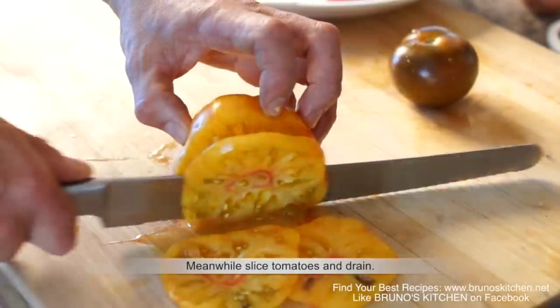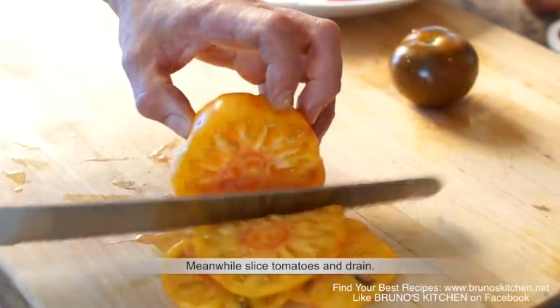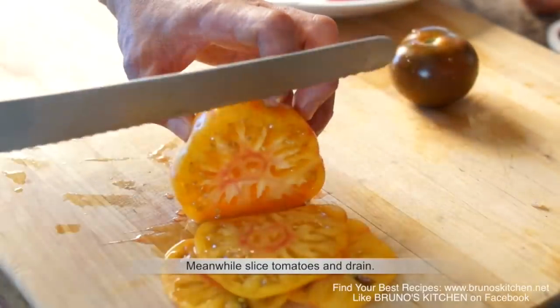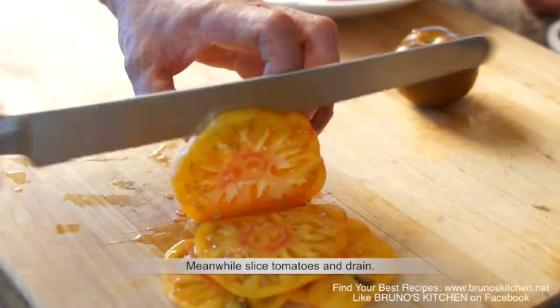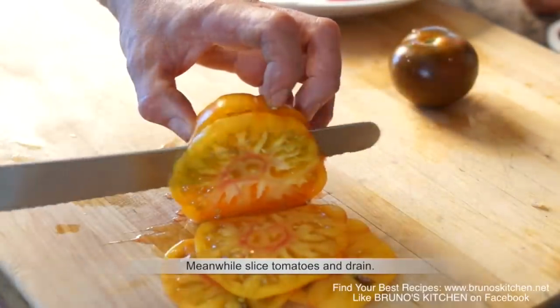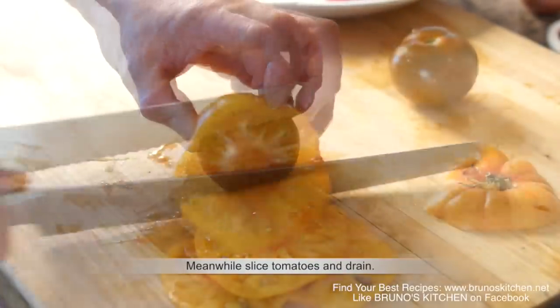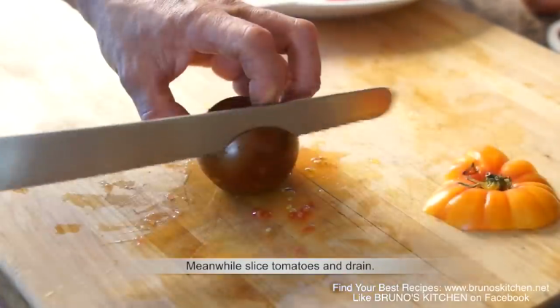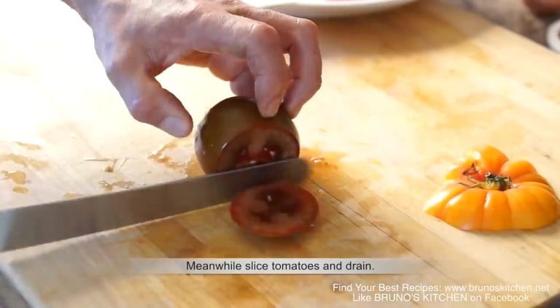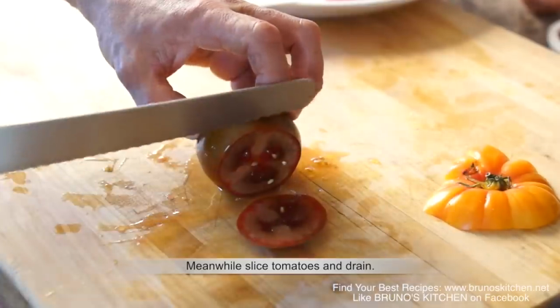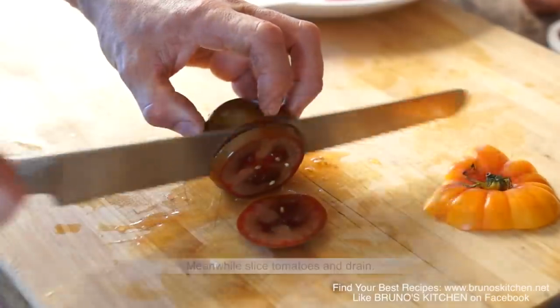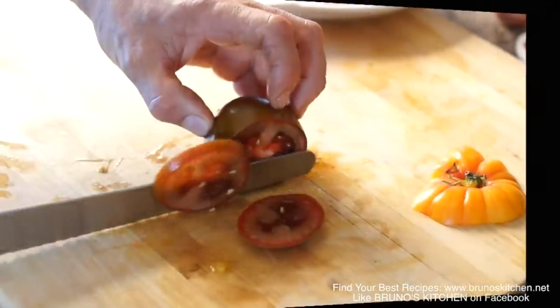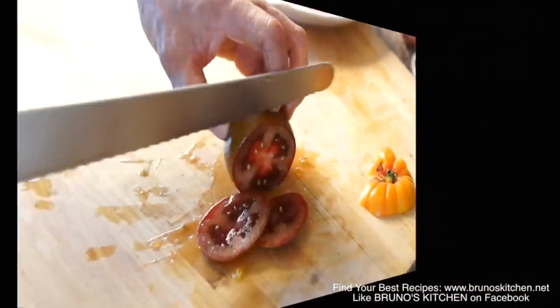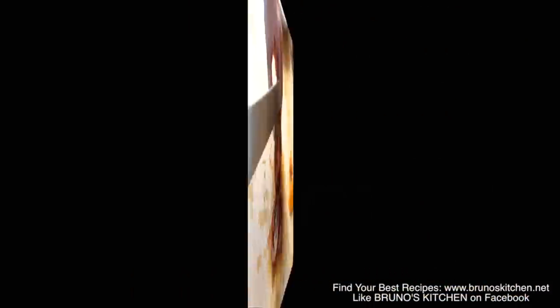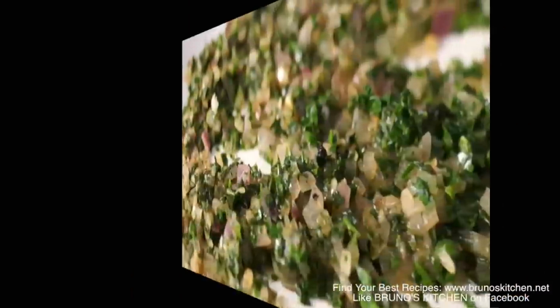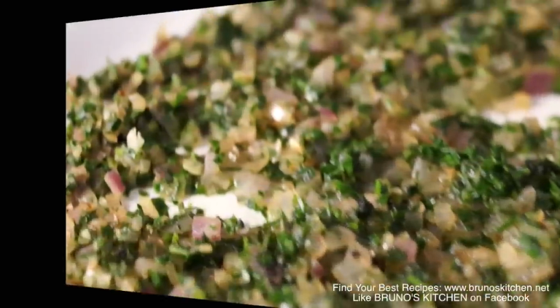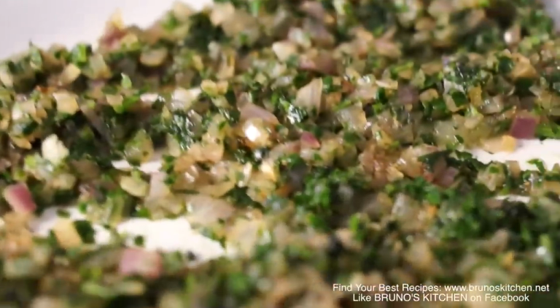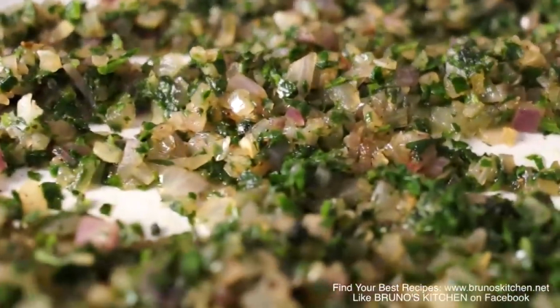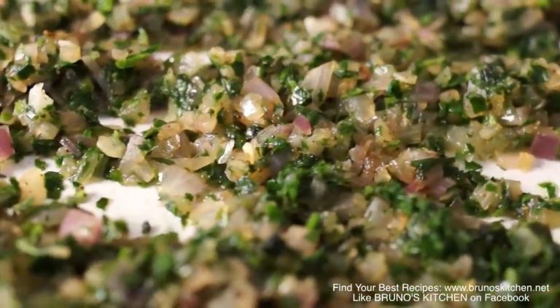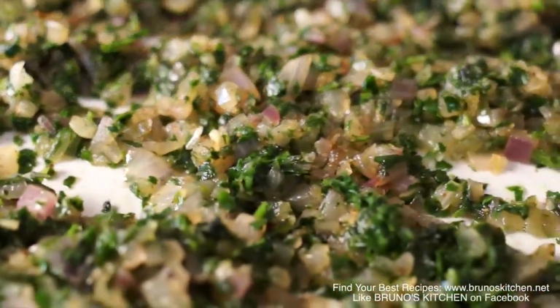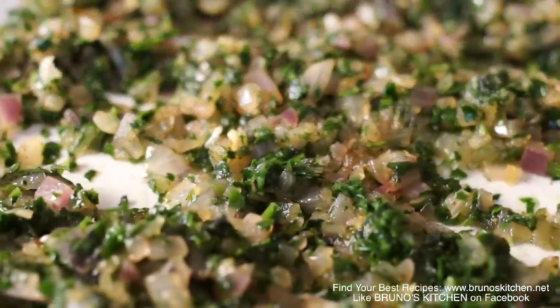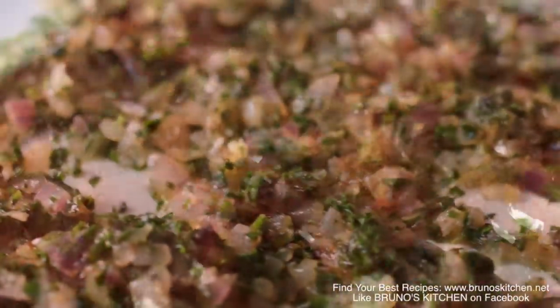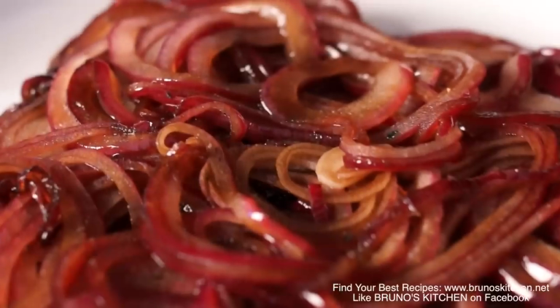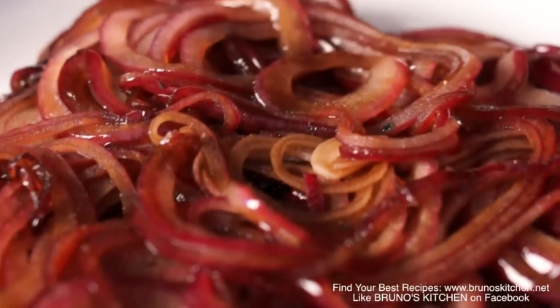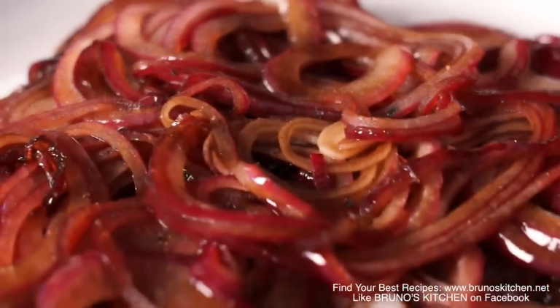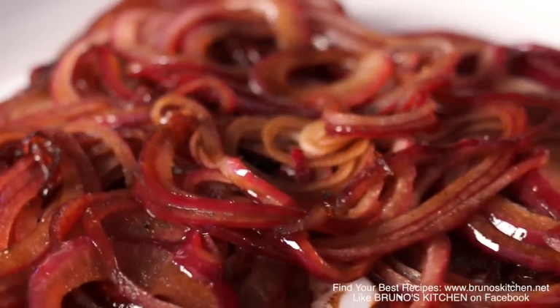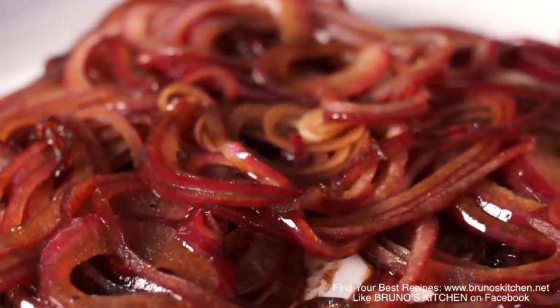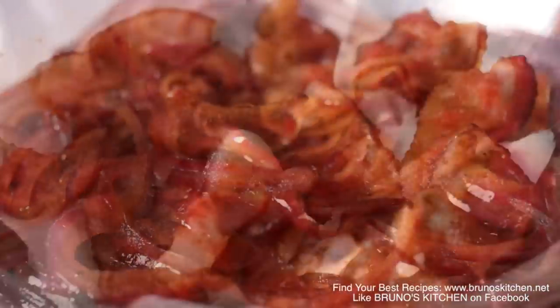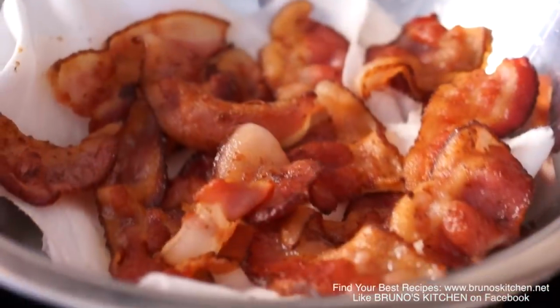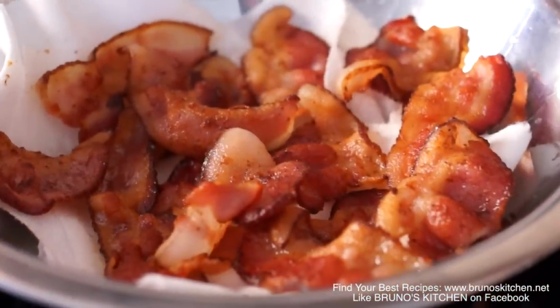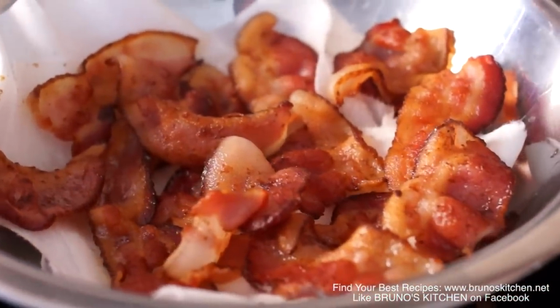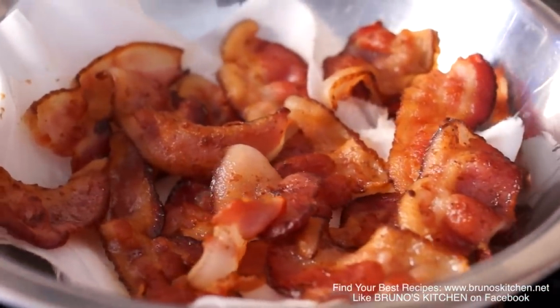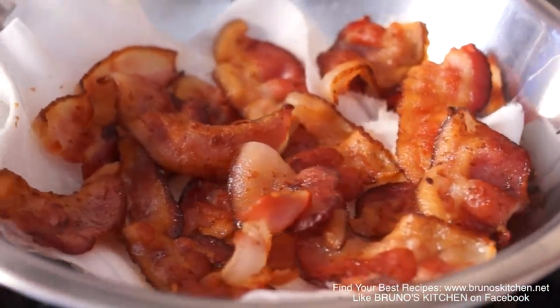Slice tomatoes and drain the beautiful shallot mixture — the acidic and sweet balsamic red onions and the crispy bacon. Done!